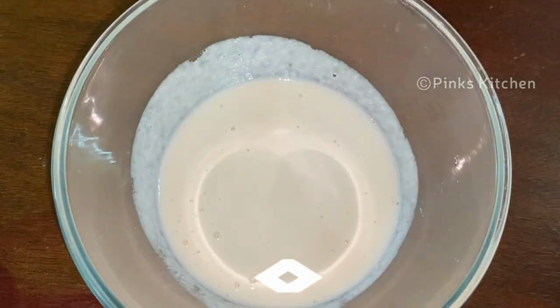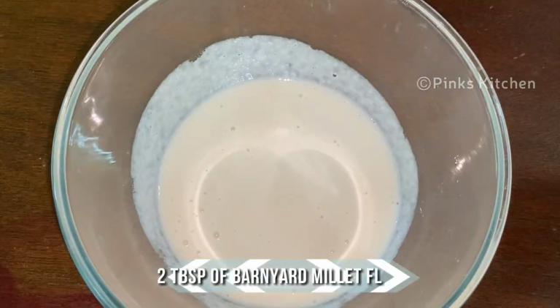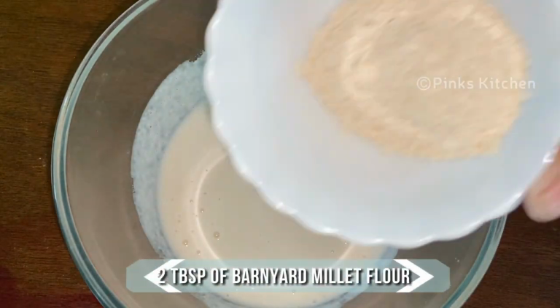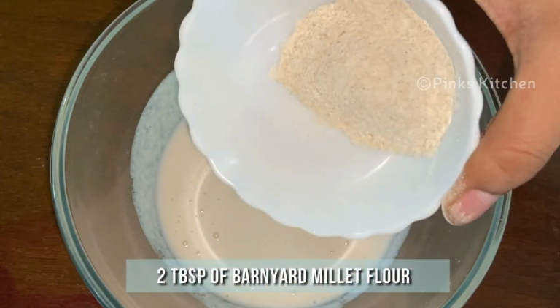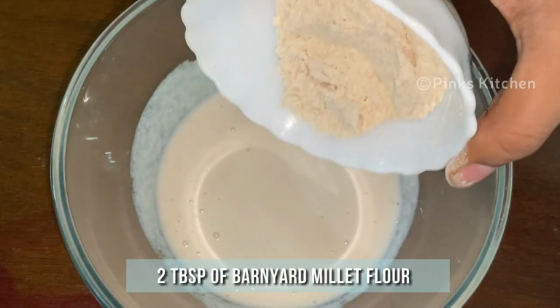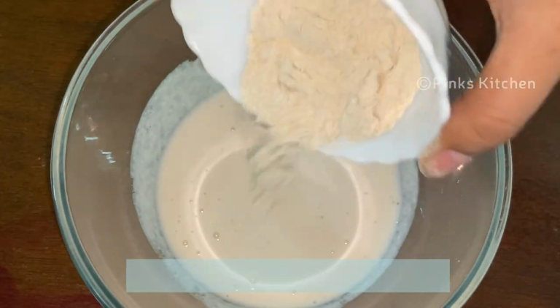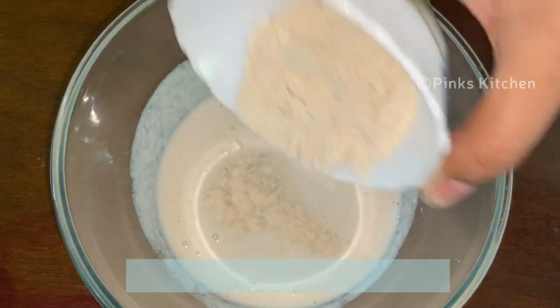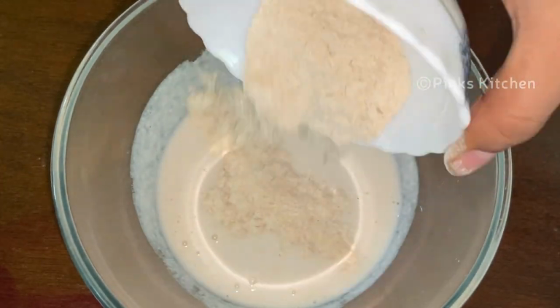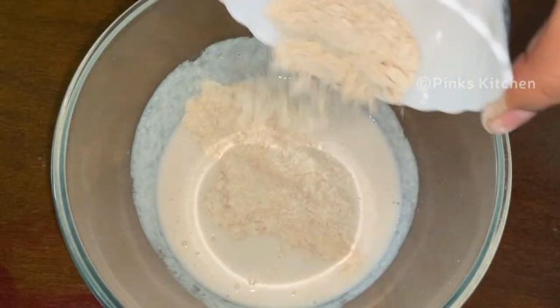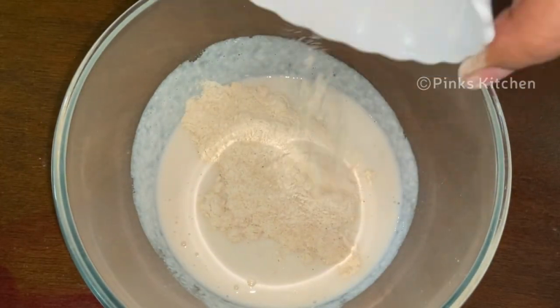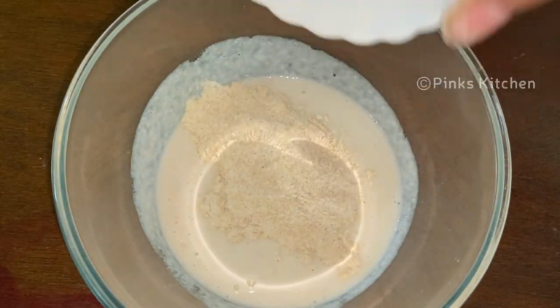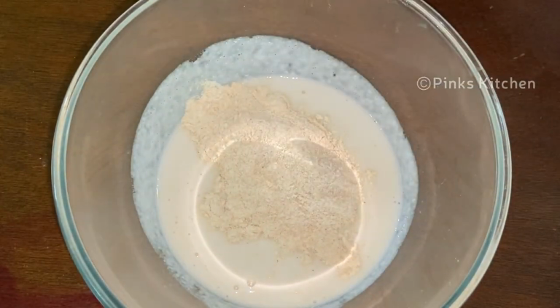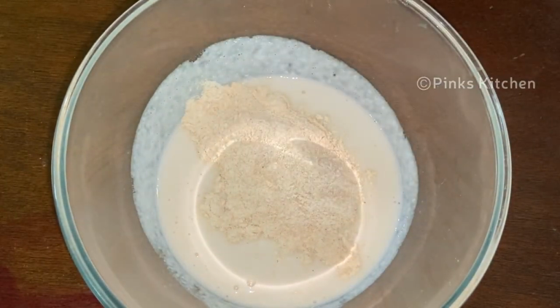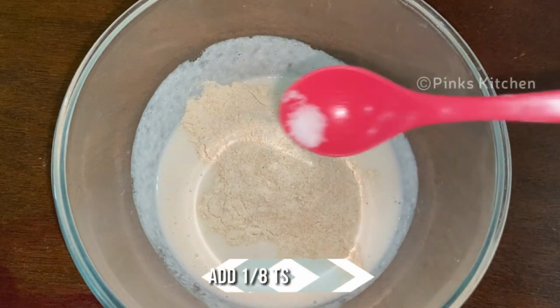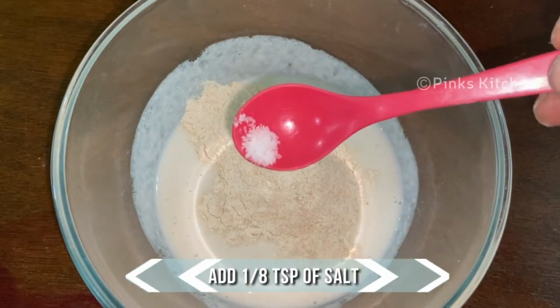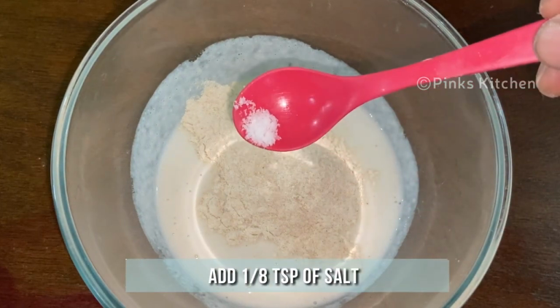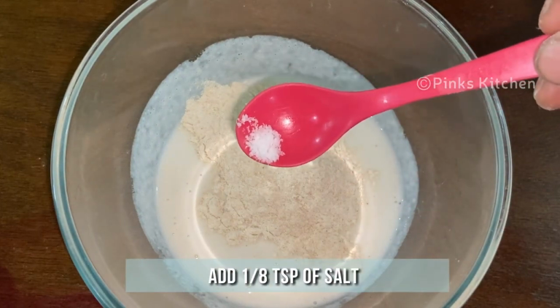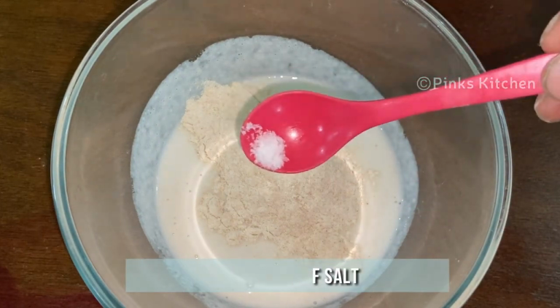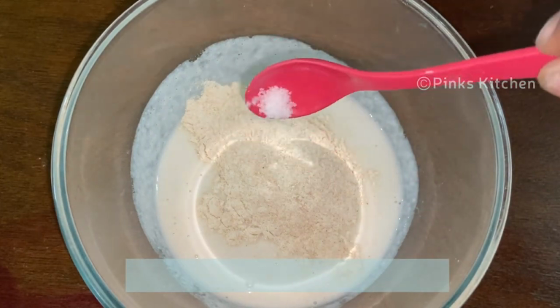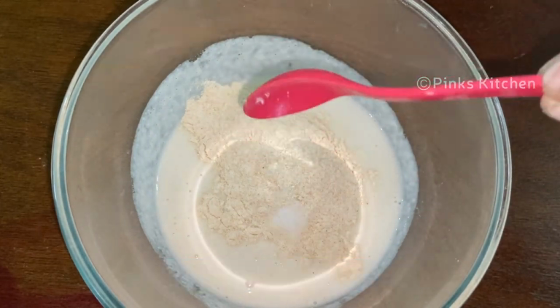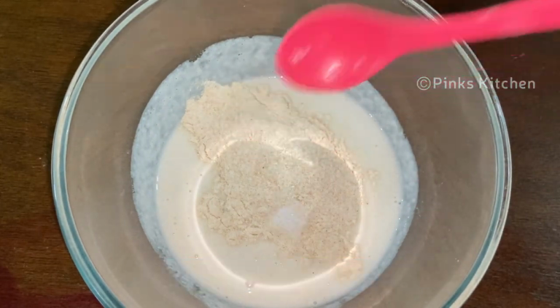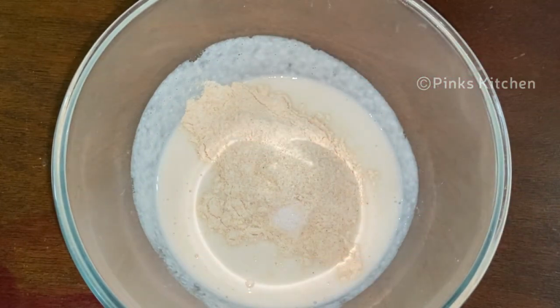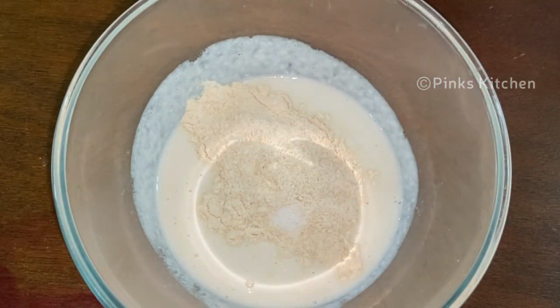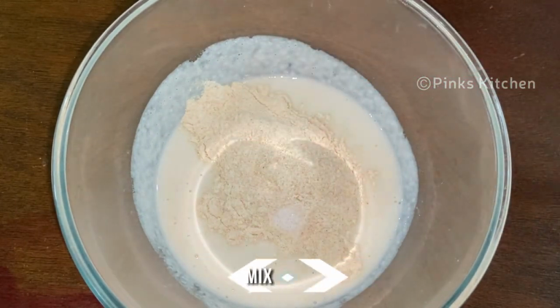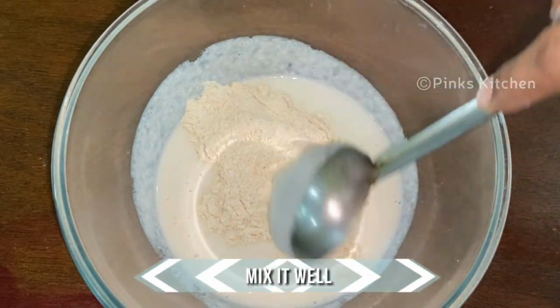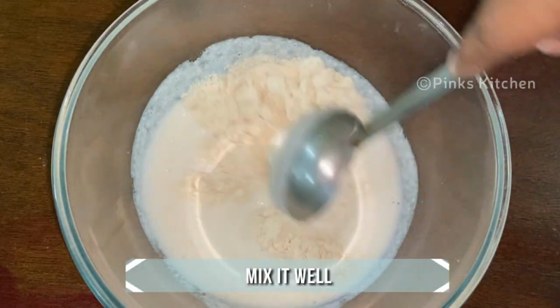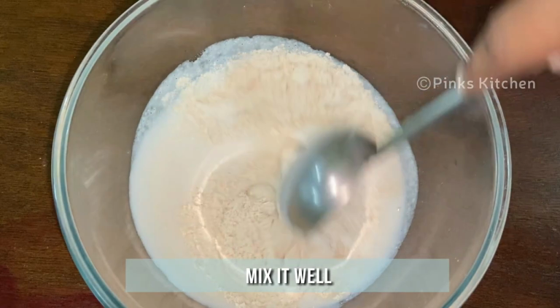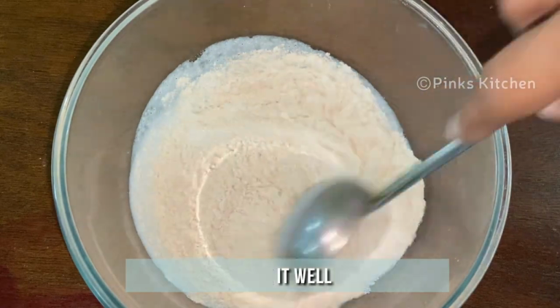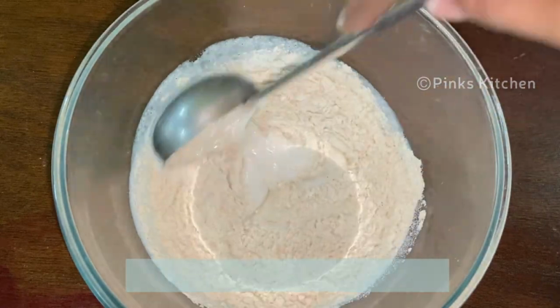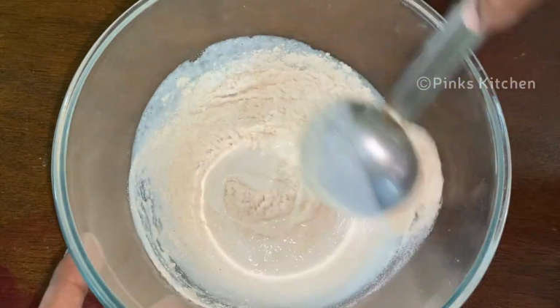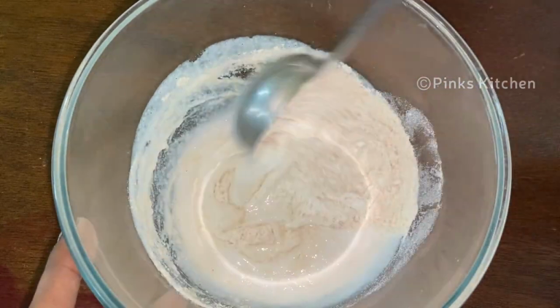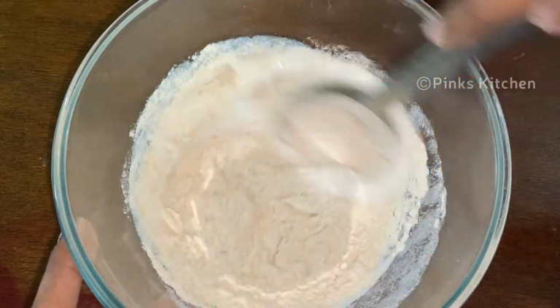To this, add 2 tbsp of Barnyard Millet Flour and 1/8 tsp of salt. Adjust the salt according to the amount of salt you added to the batter. Give it a good mix. Barnyard Millet is a very healthy millet.